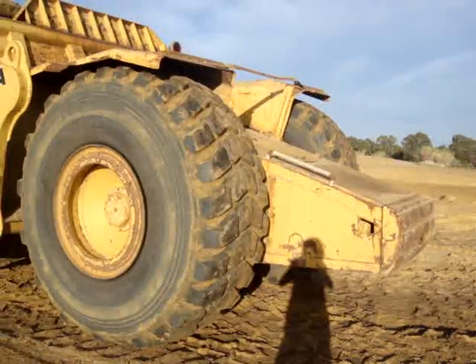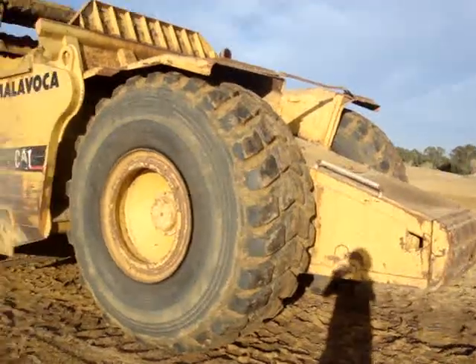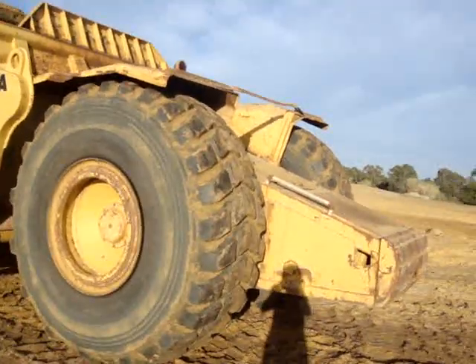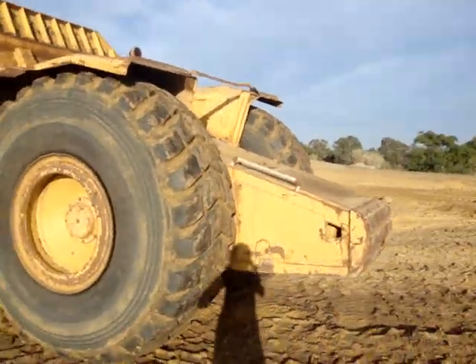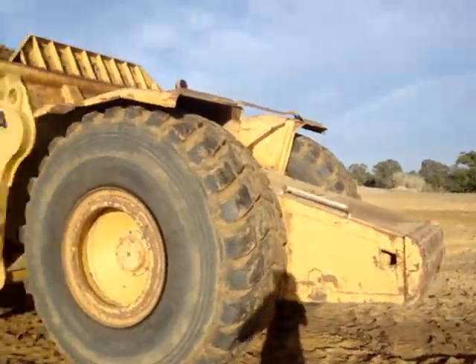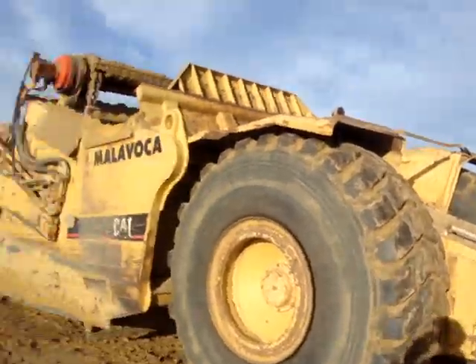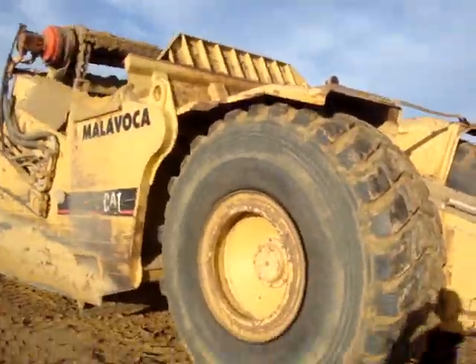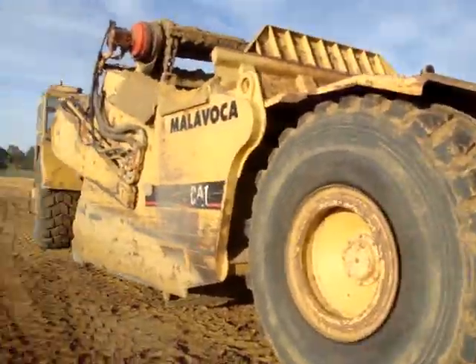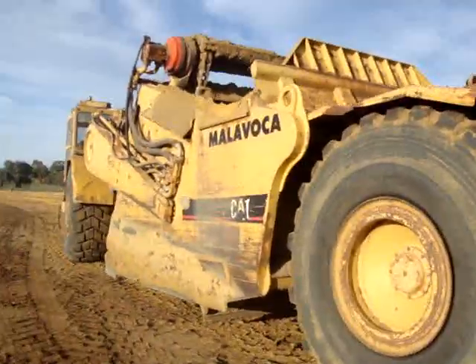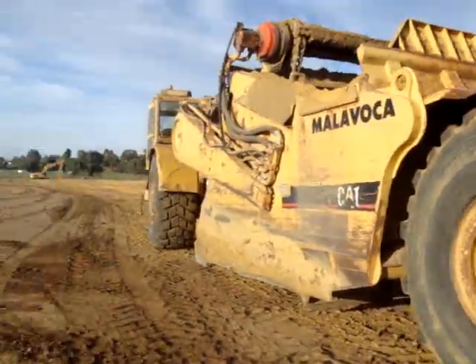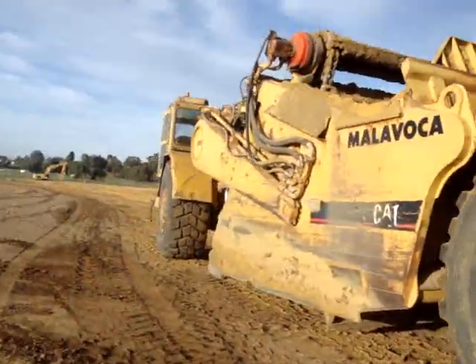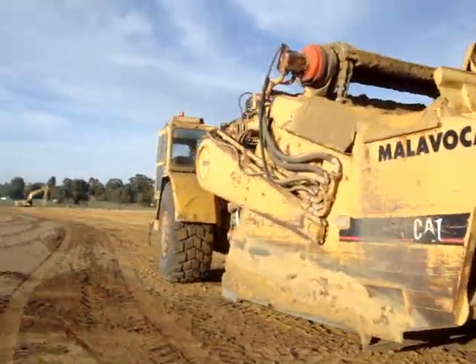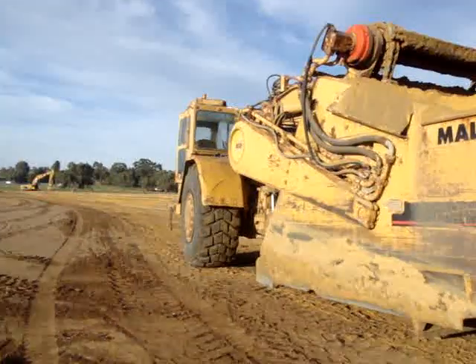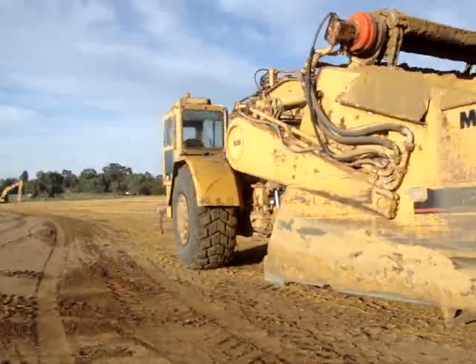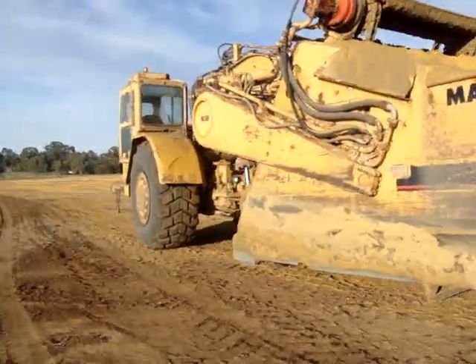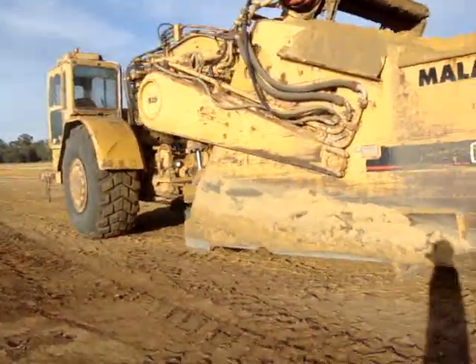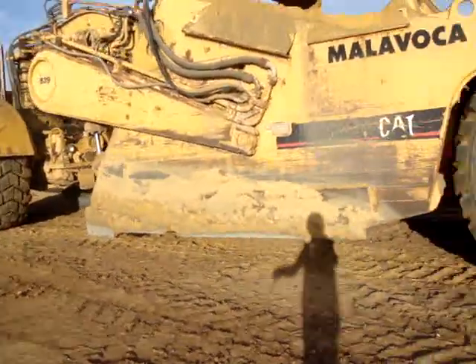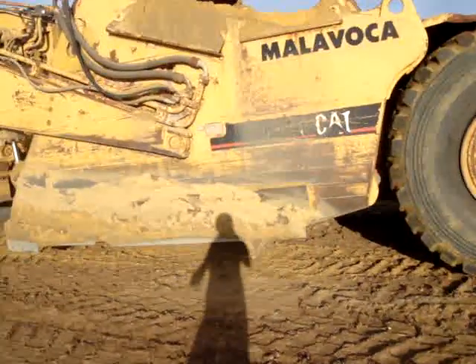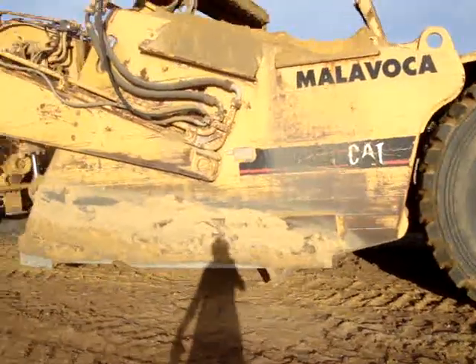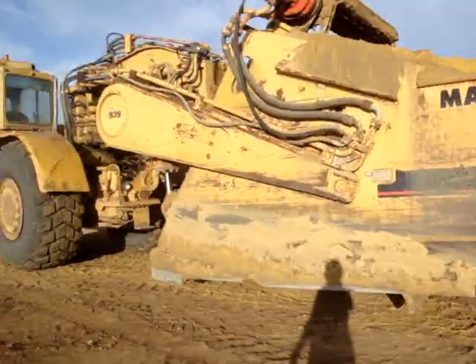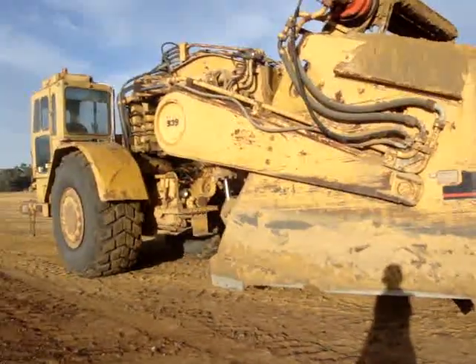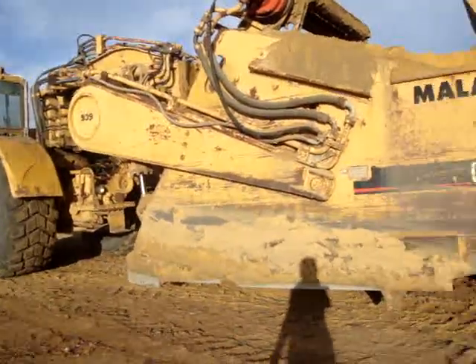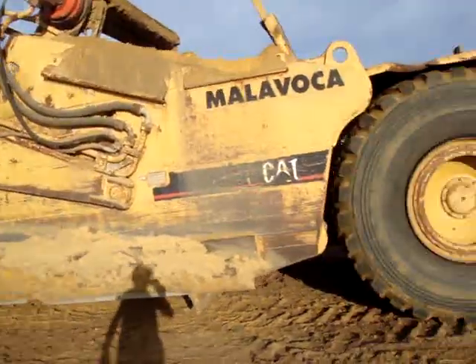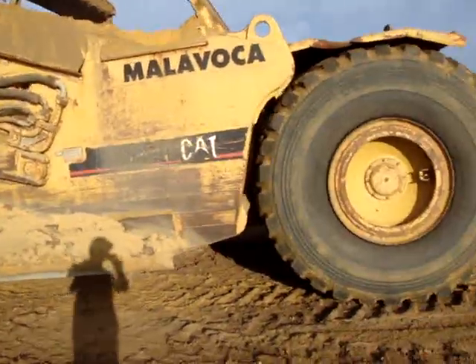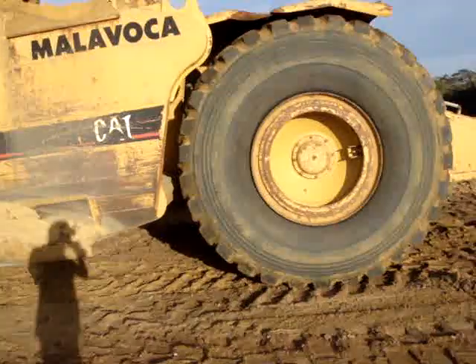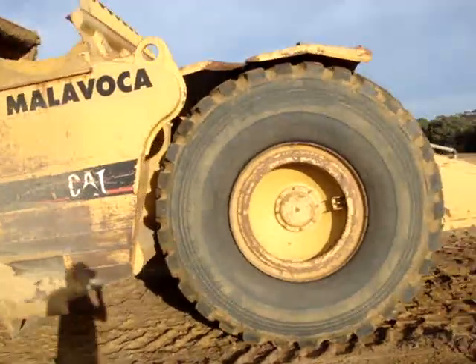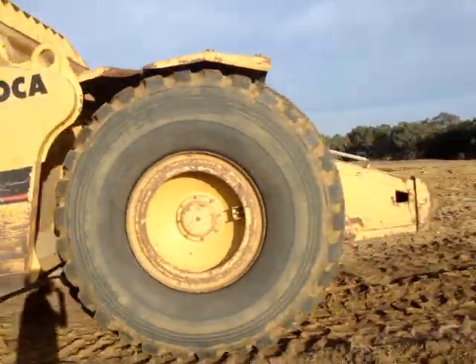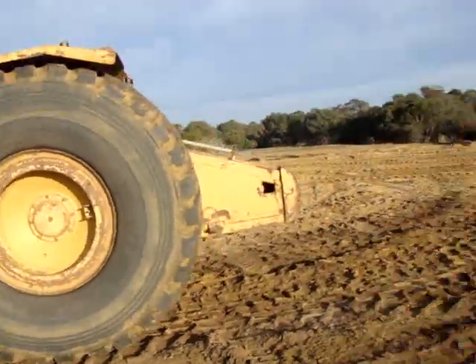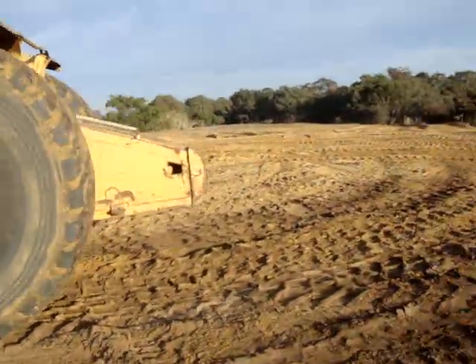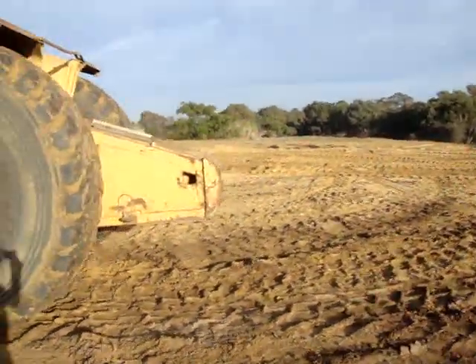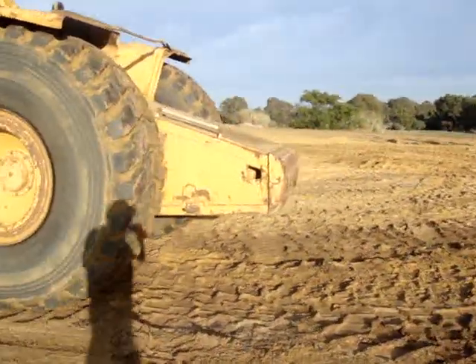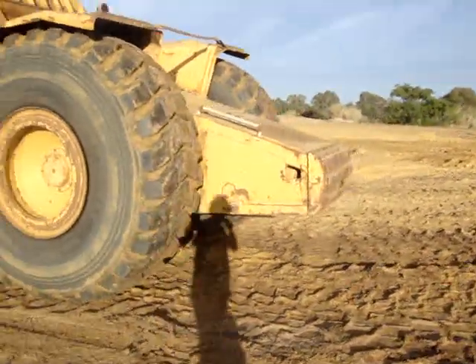Hello! Today we are driving a scraper. This is a big scraper, just goes along the ground. It's a nice big baby — I'll show you the size we're at.